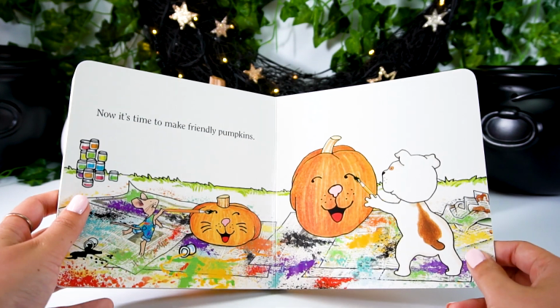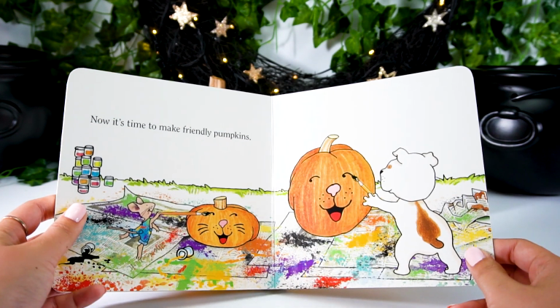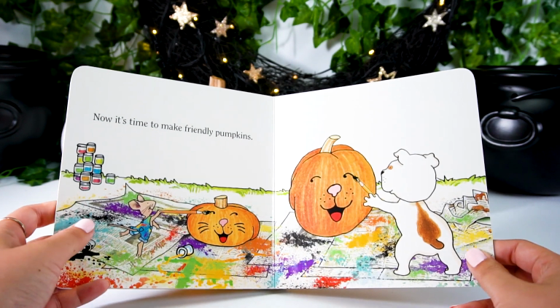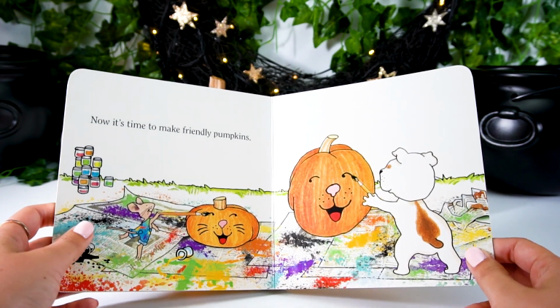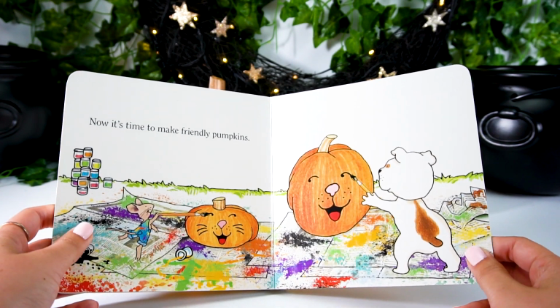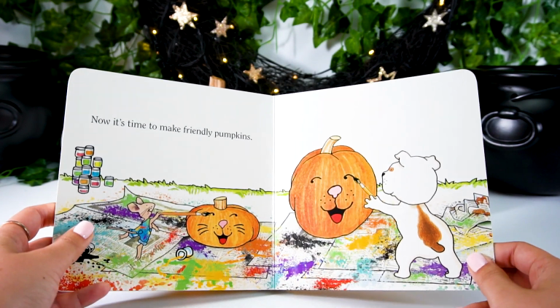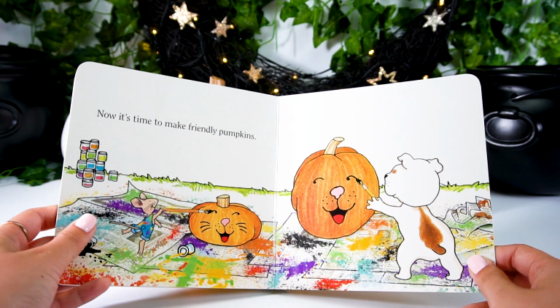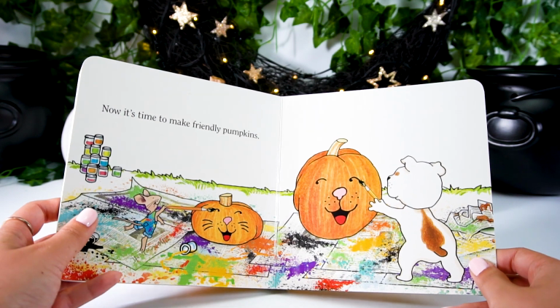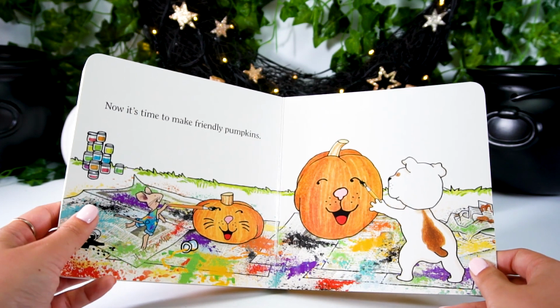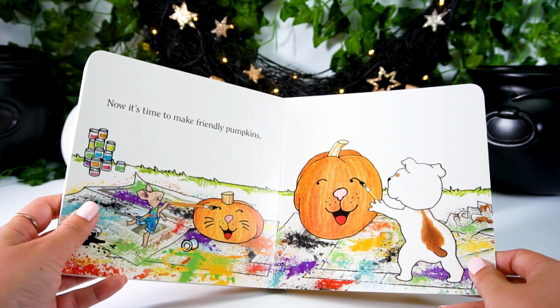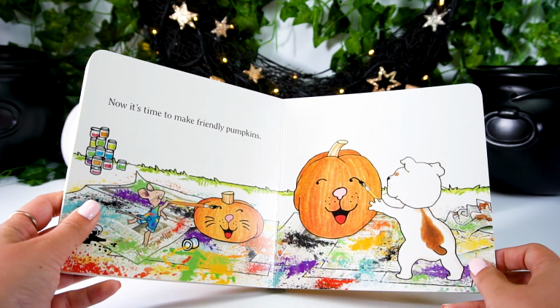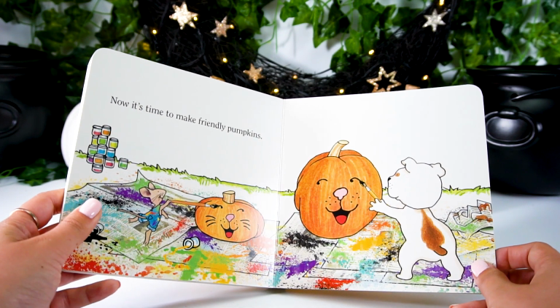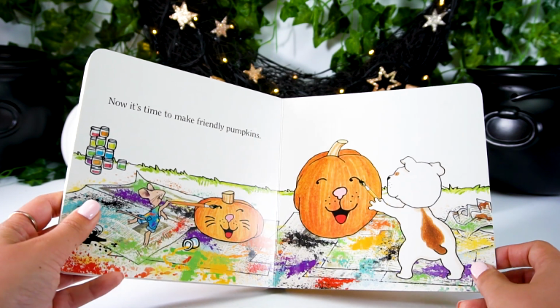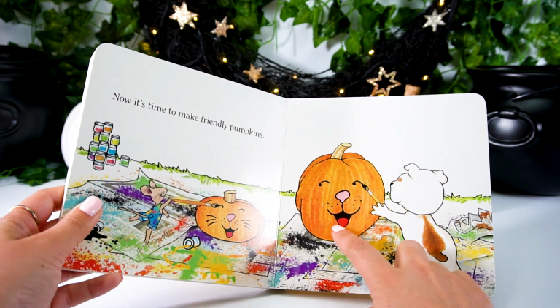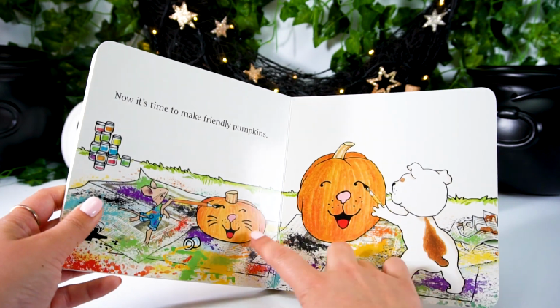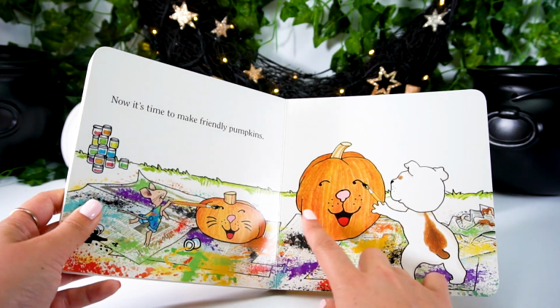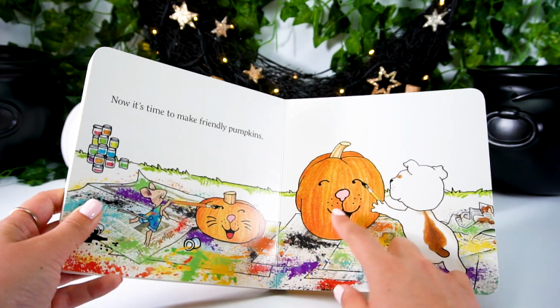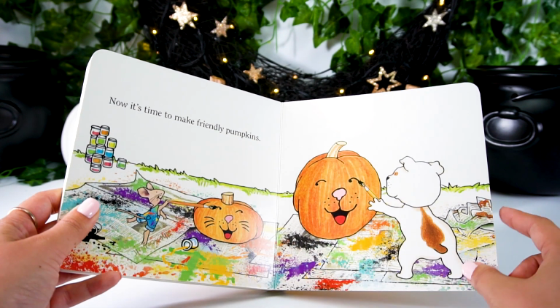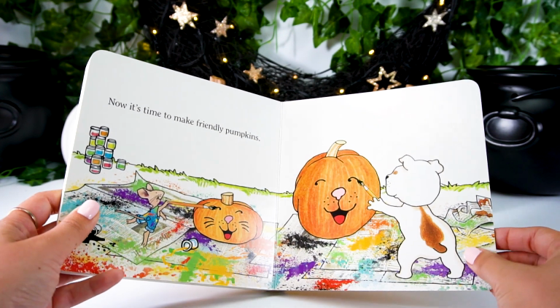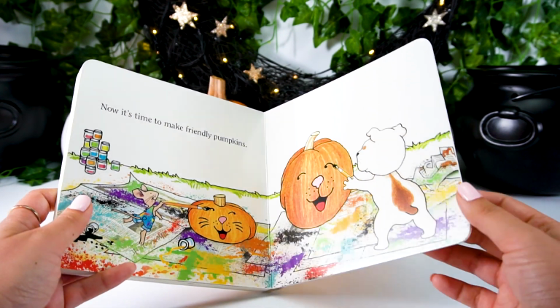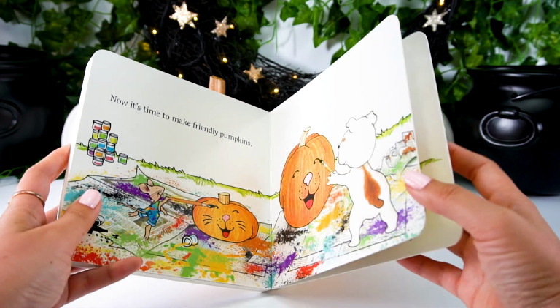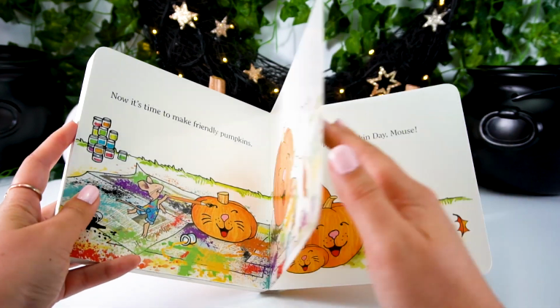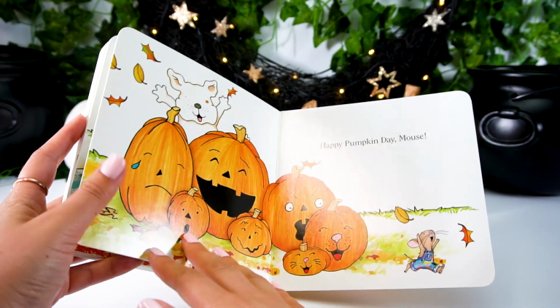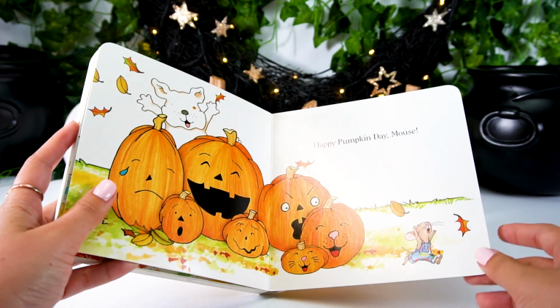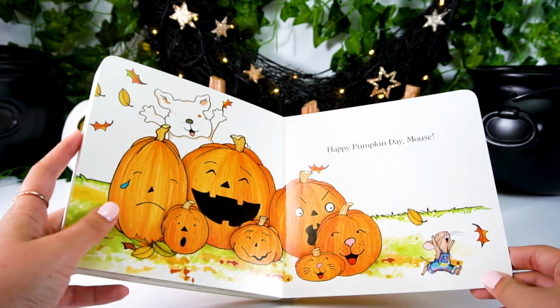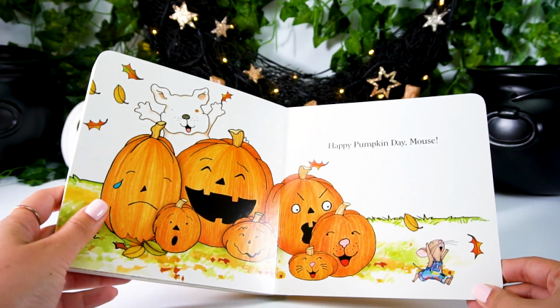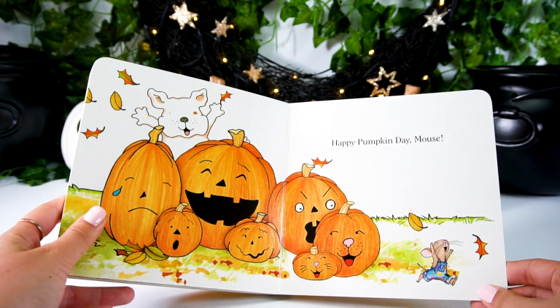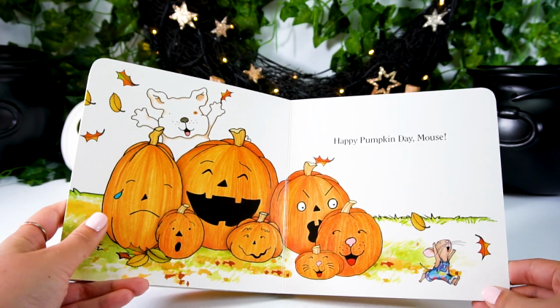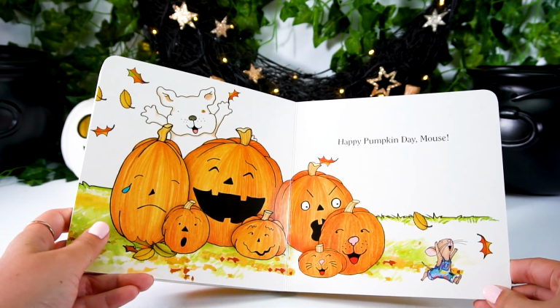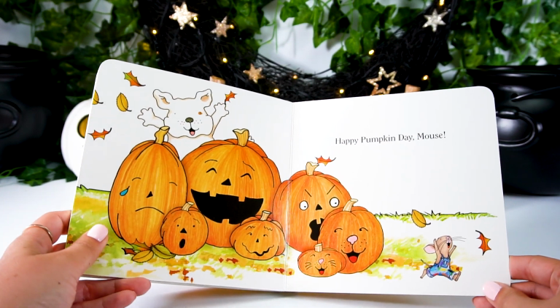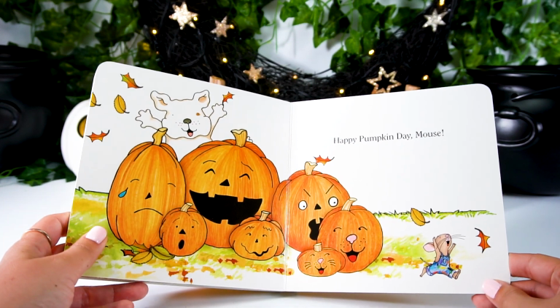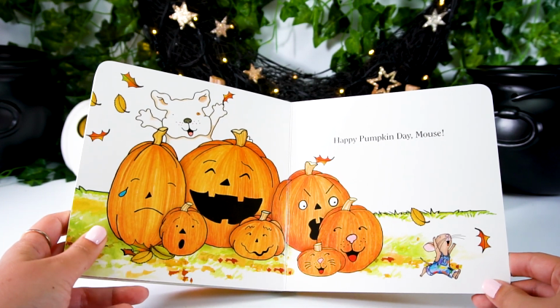Now it's time to make friendly pumpkins. Aw, check out their smiles. Yay! Happy Pumpkin Day, Mouse! Yay!